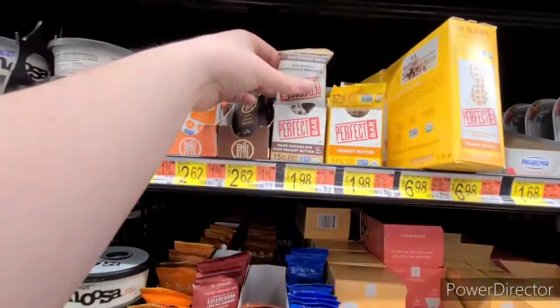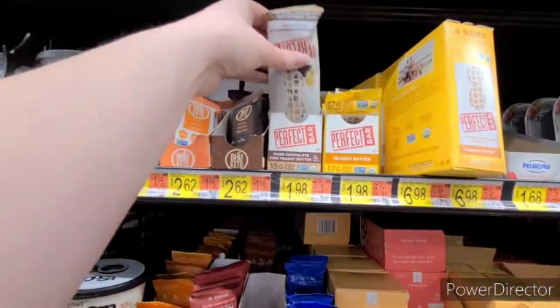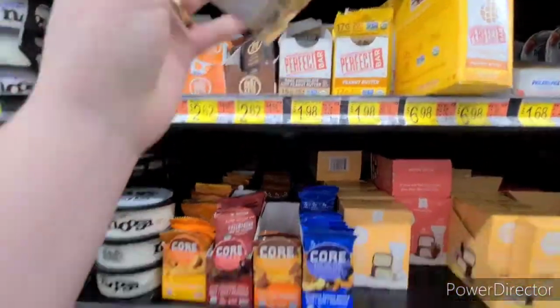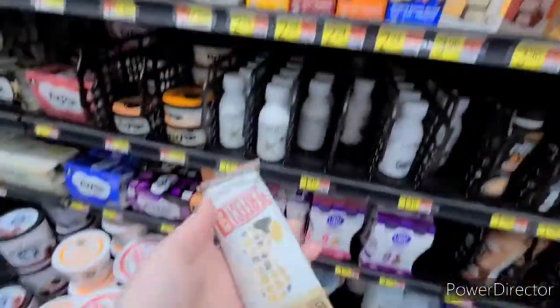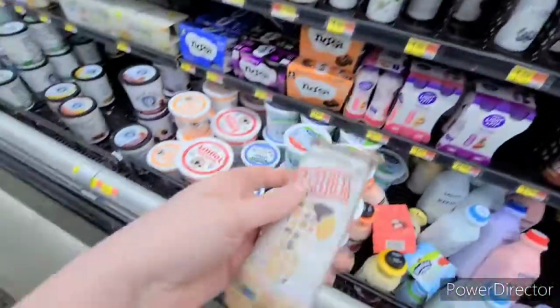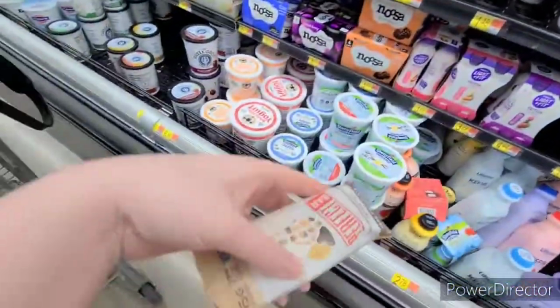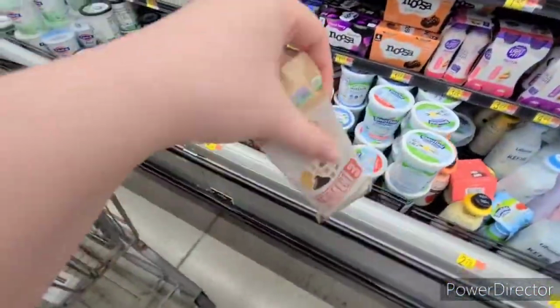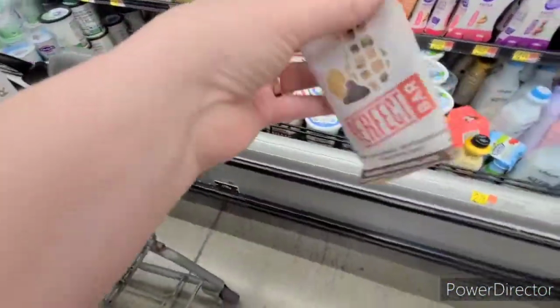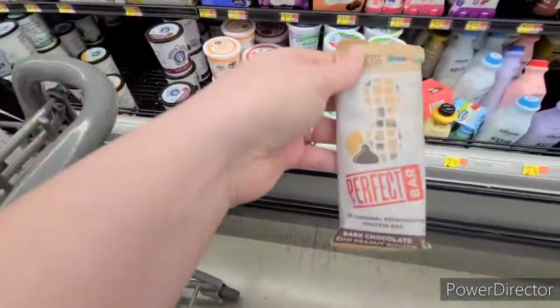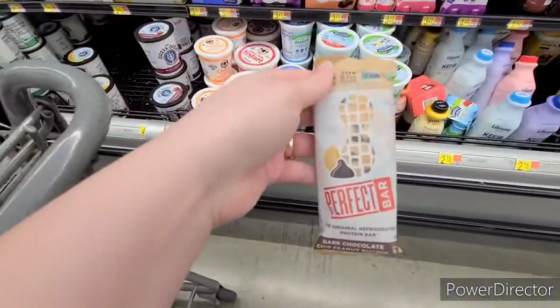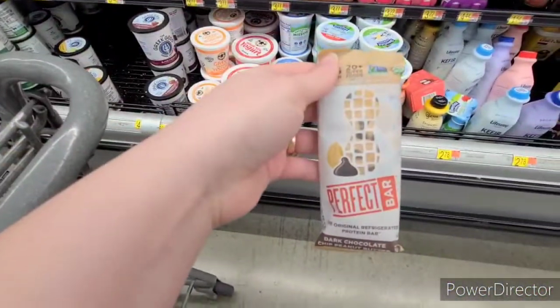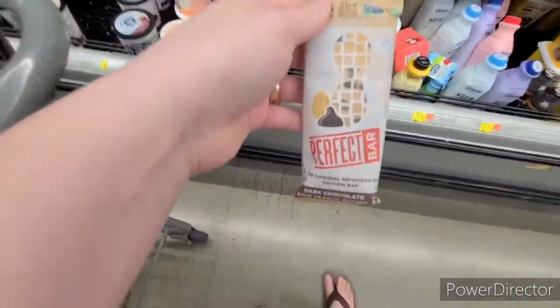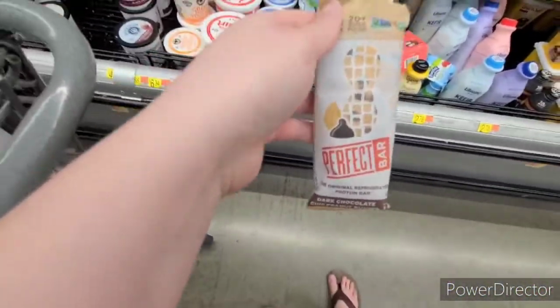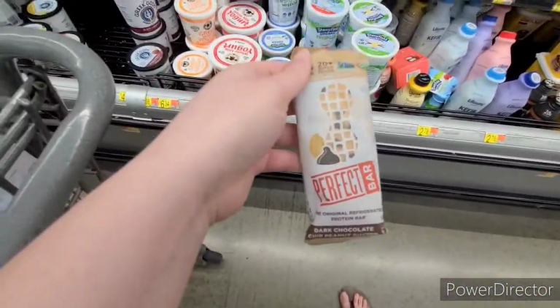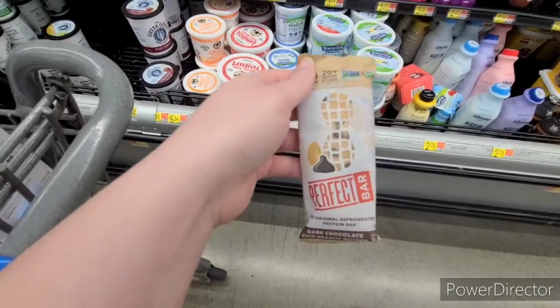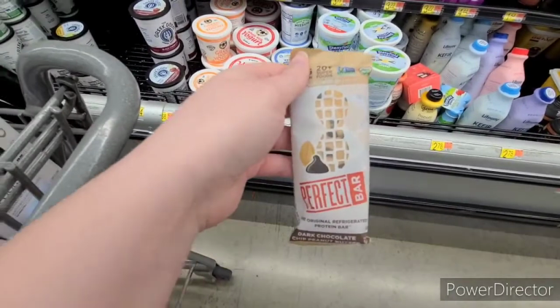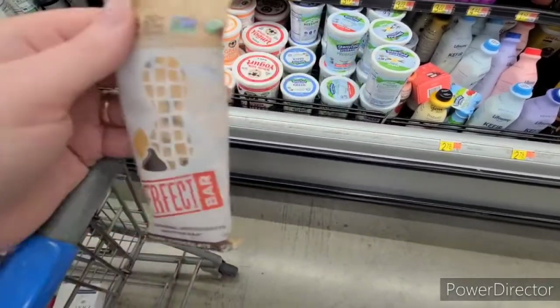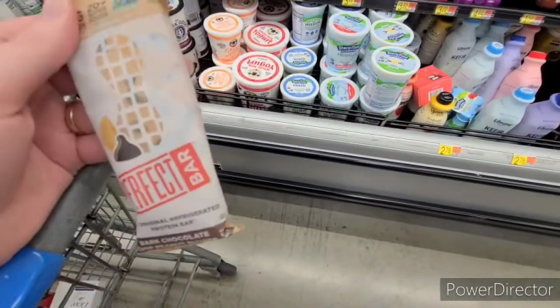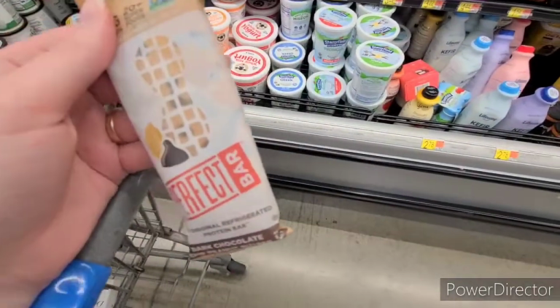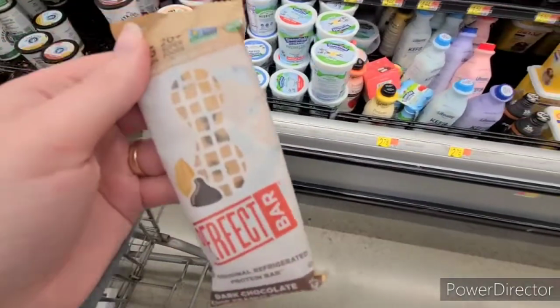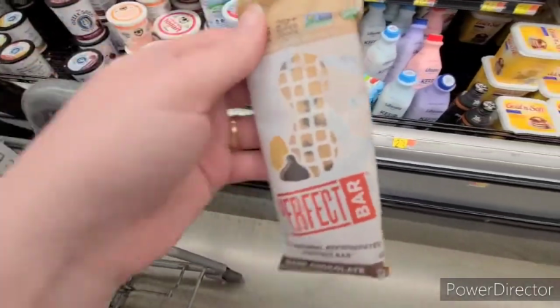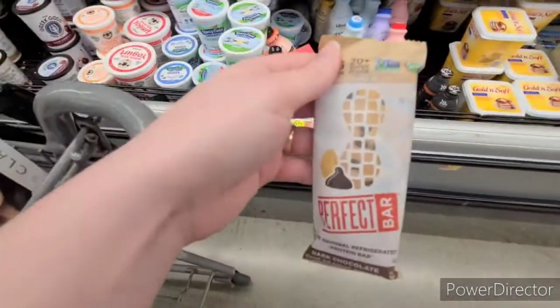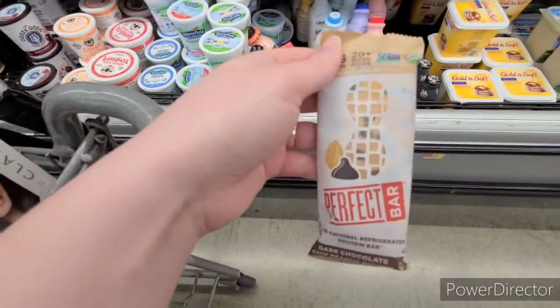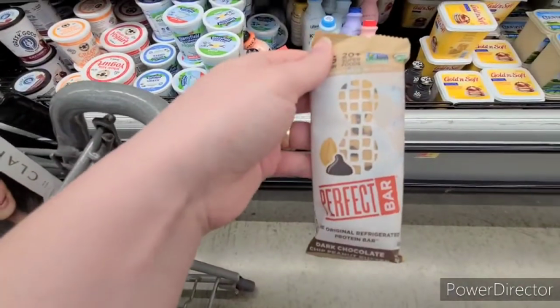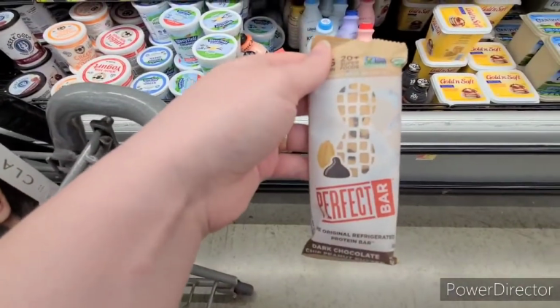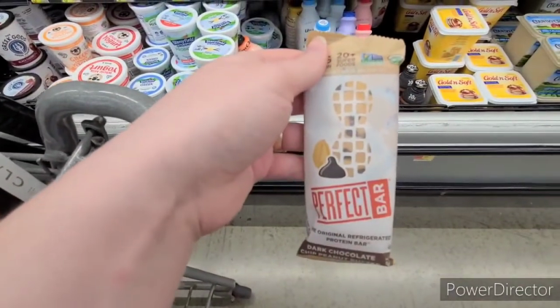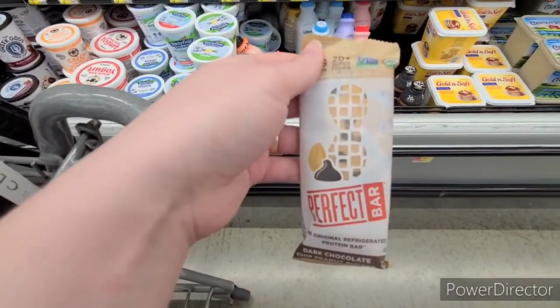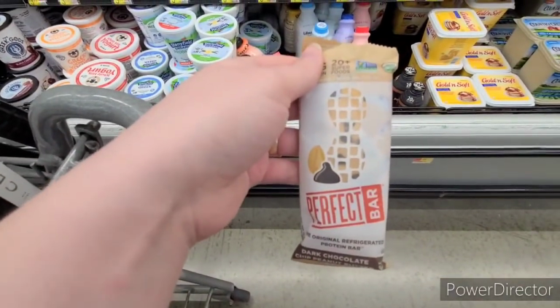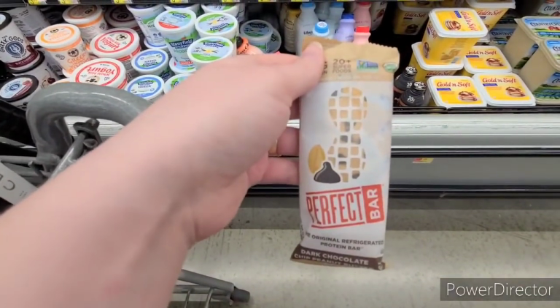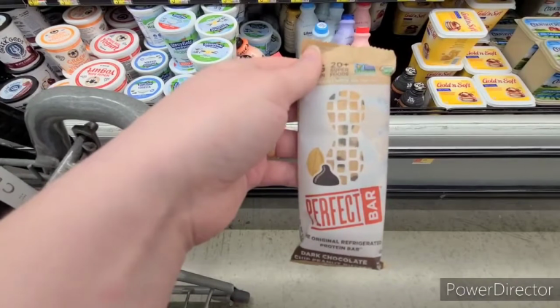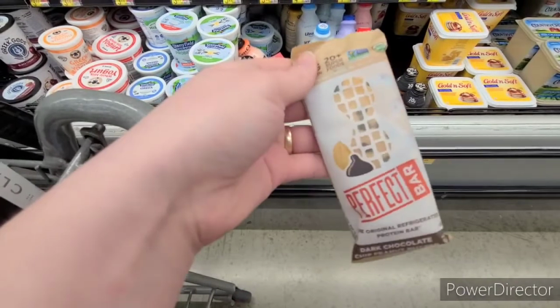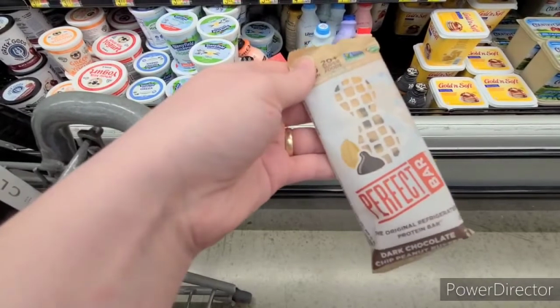The Perfect Bar rebates are back again. These are $1.98, and we have $1.99 back on Ibotta, making it completely free. So it's a super easy freebie to grab to count towards your bonuses.